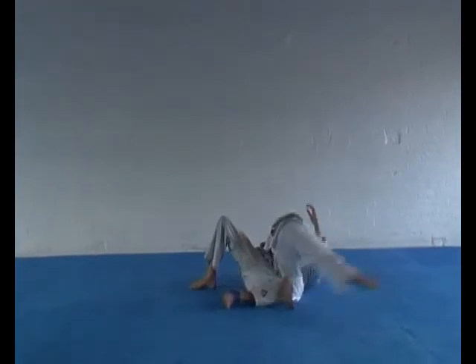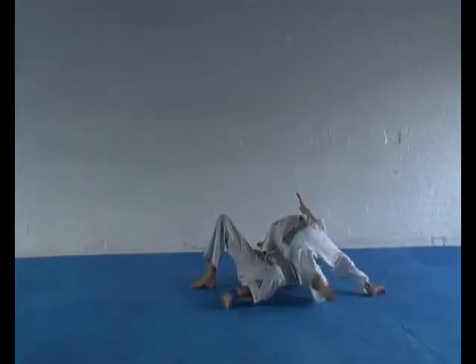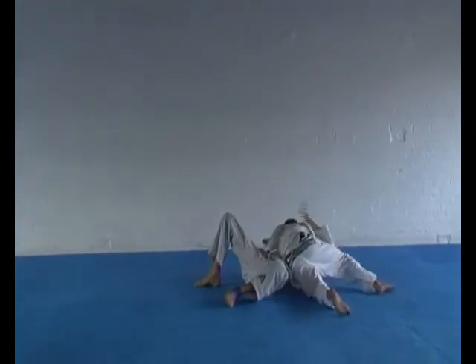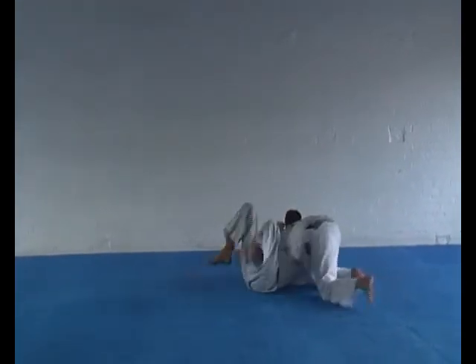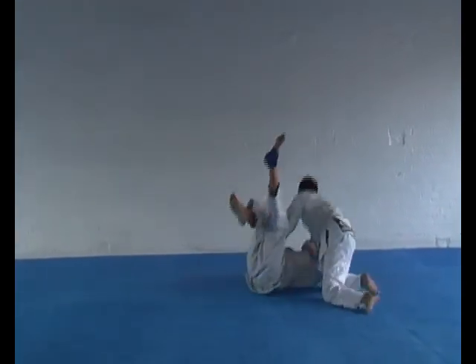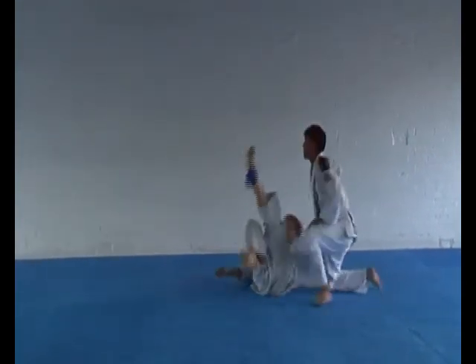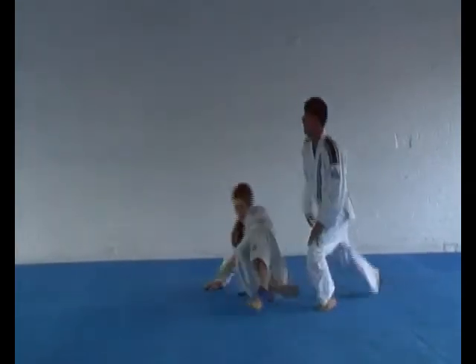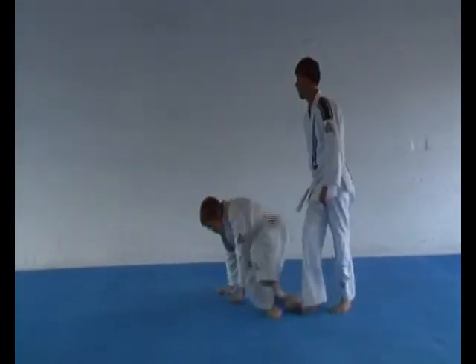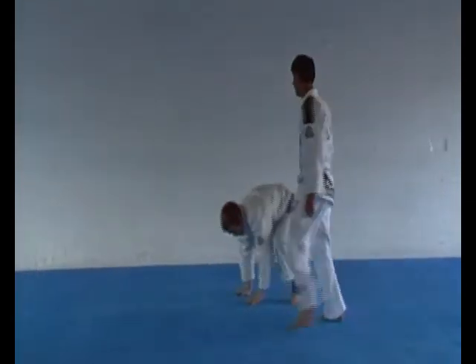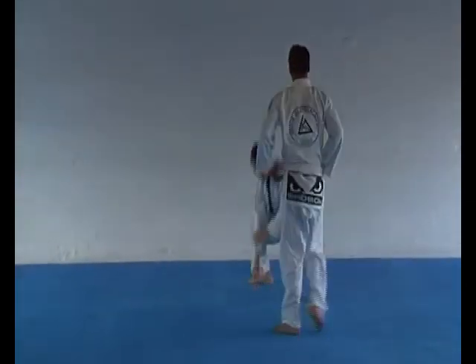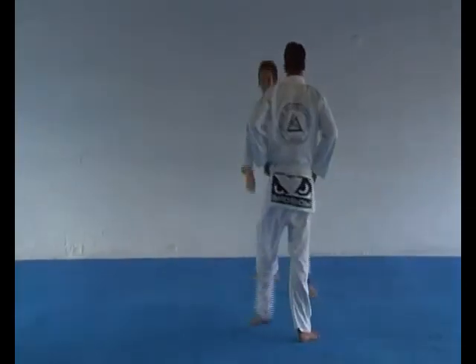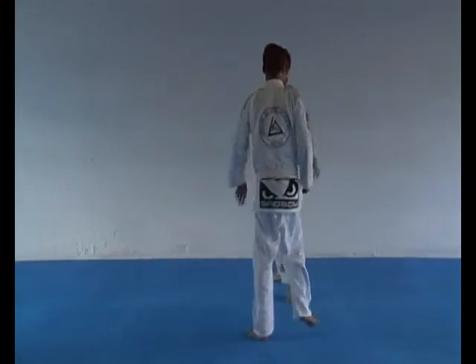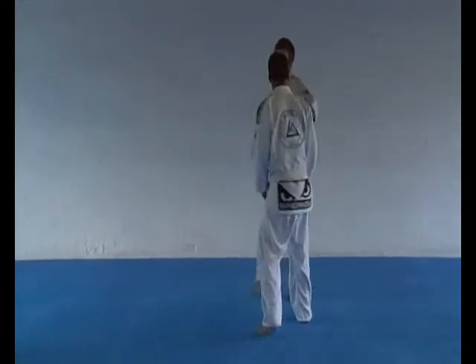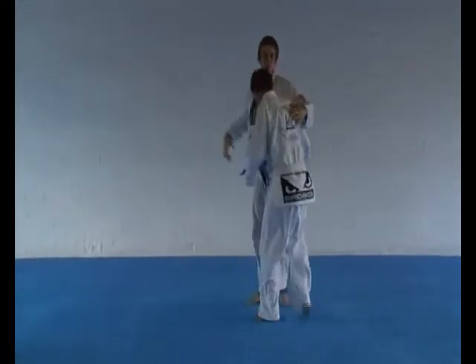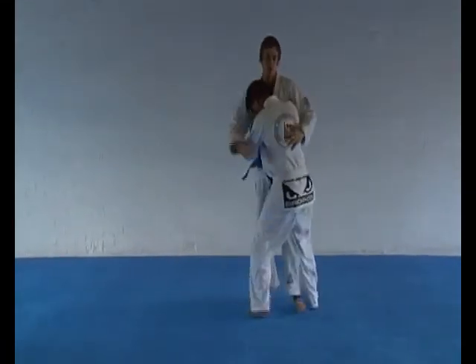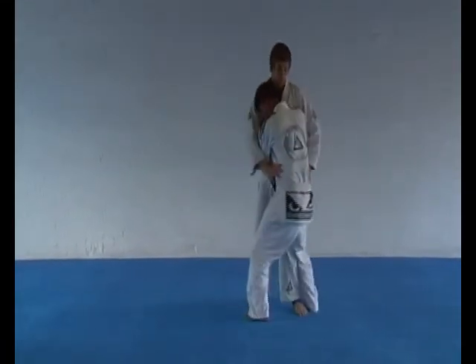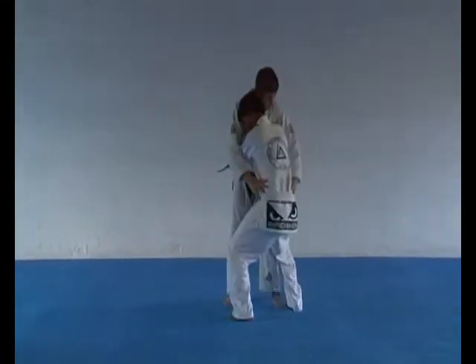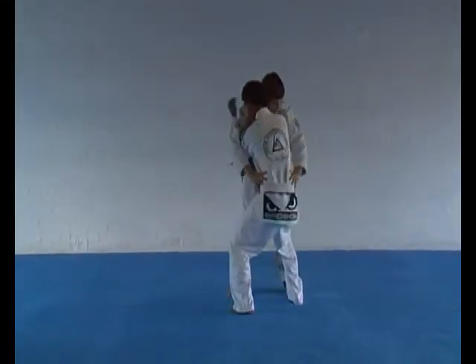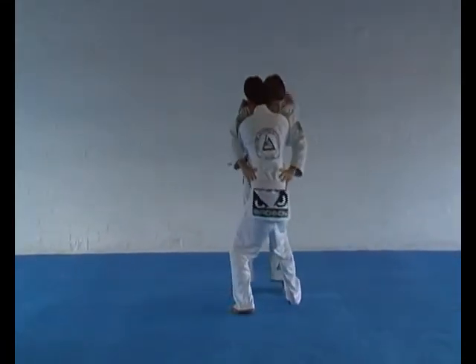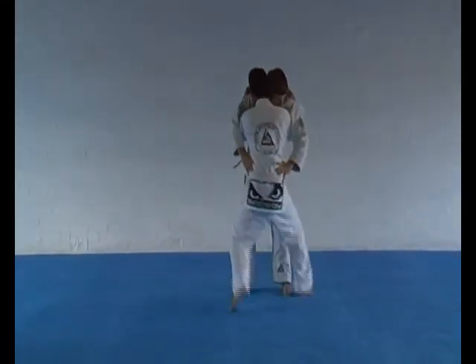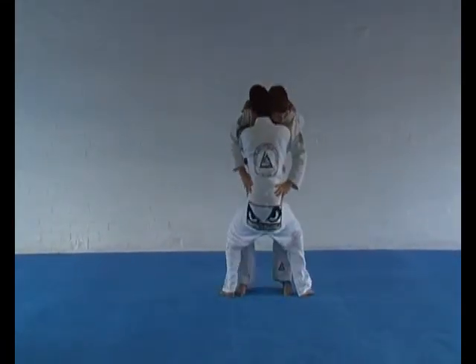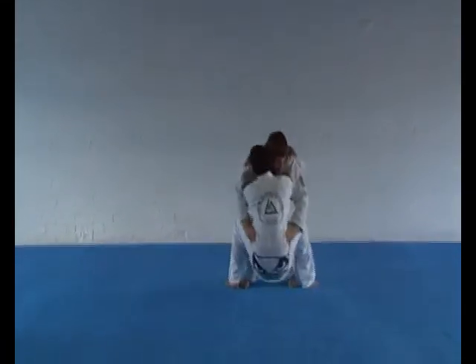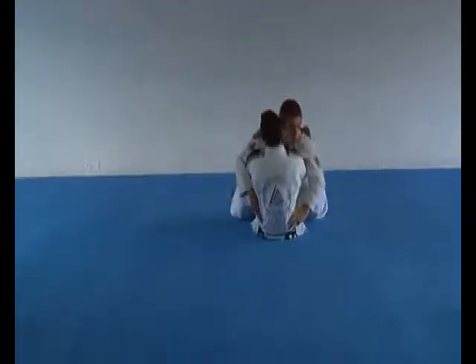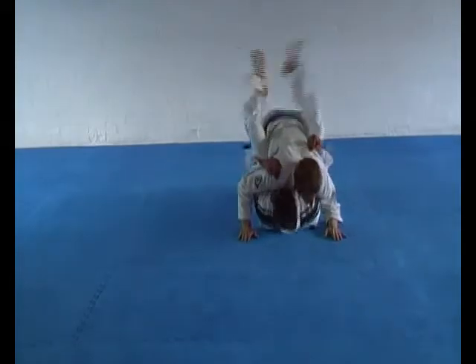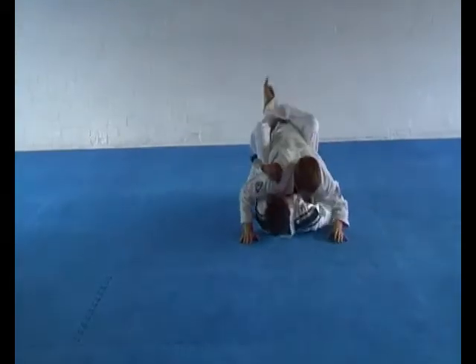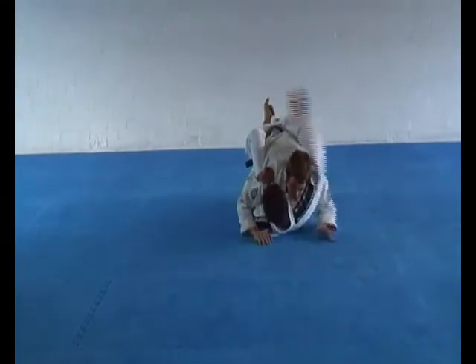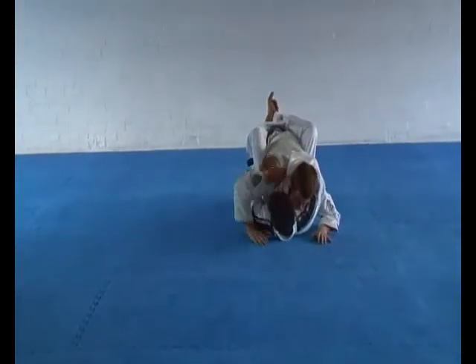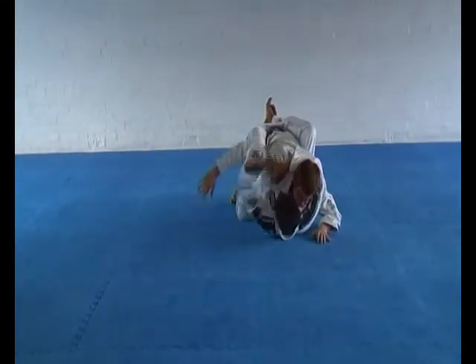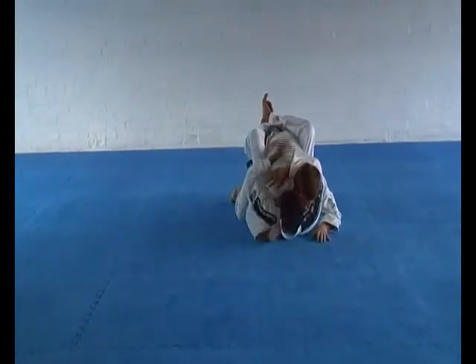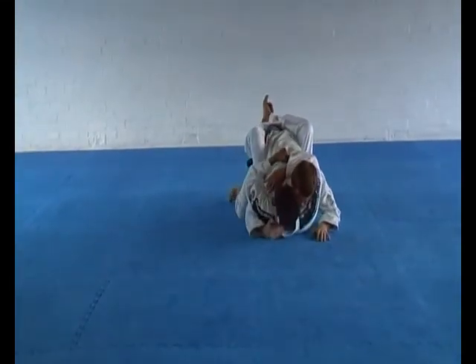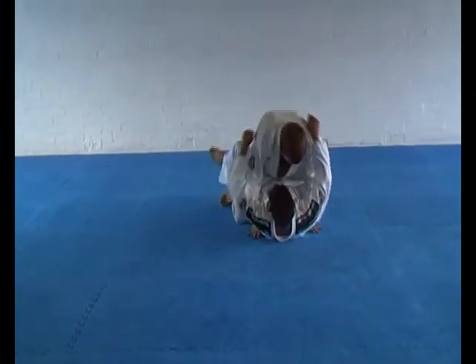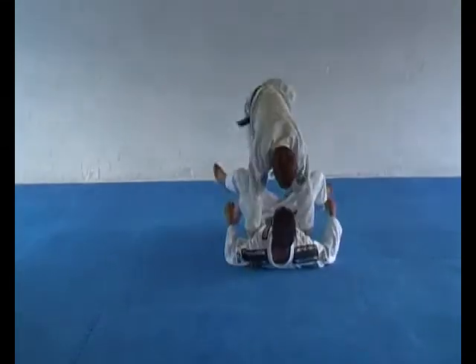Pull guard please. Great. And a rear takedown.